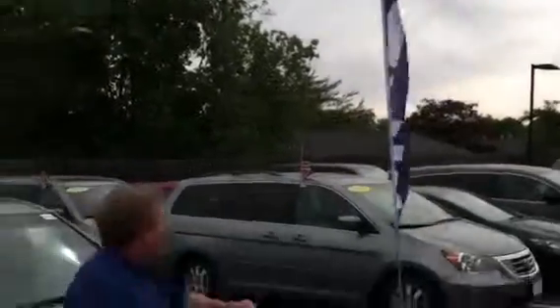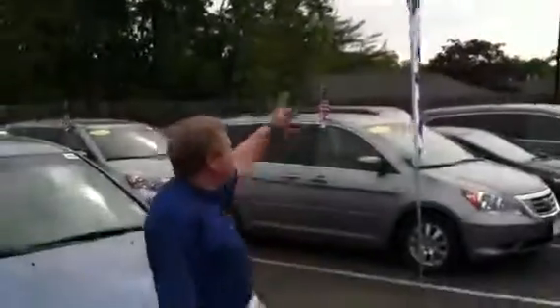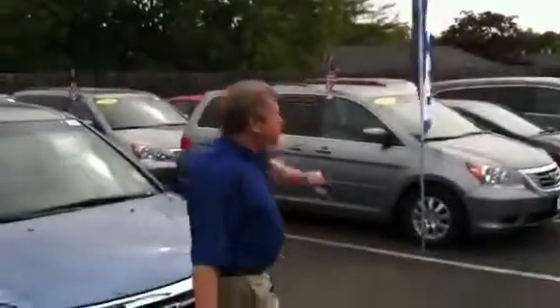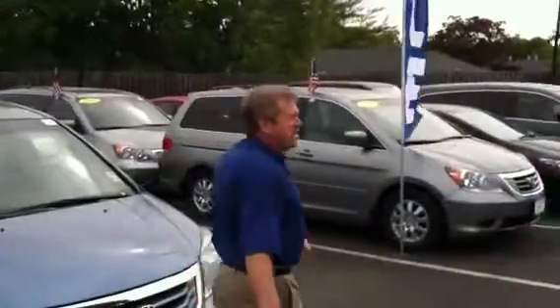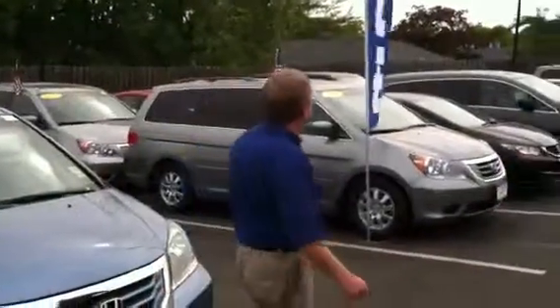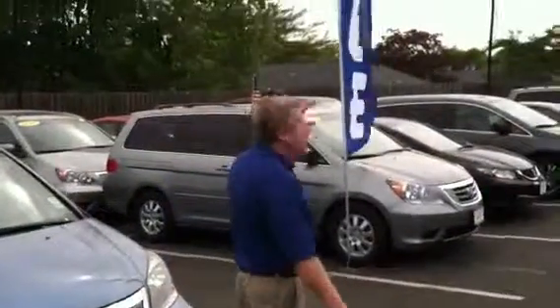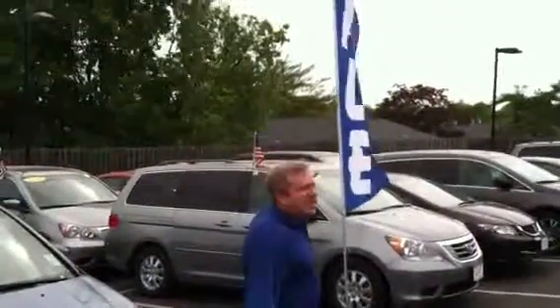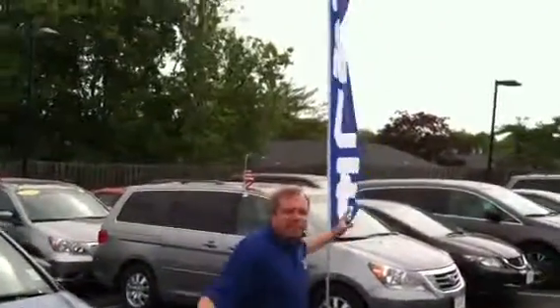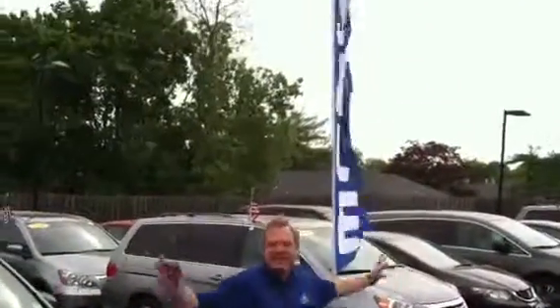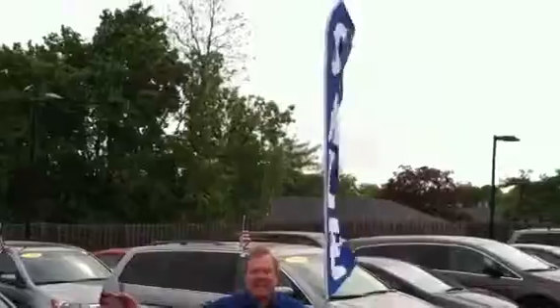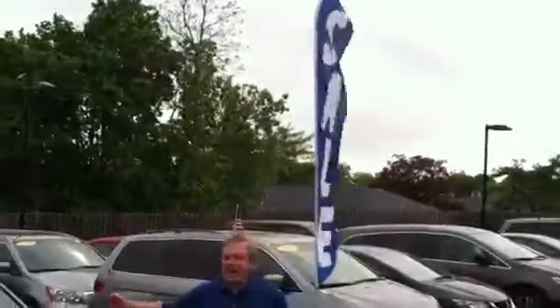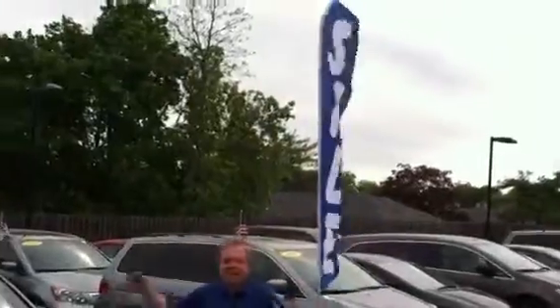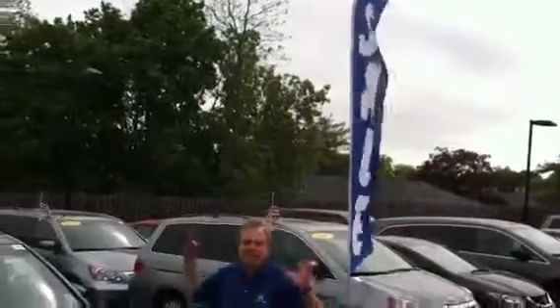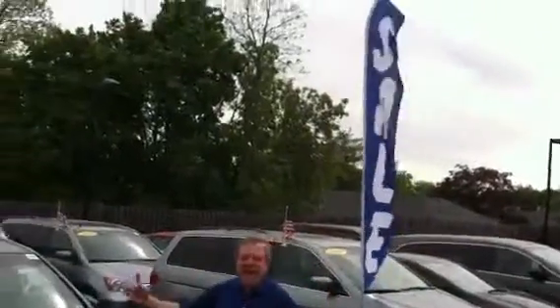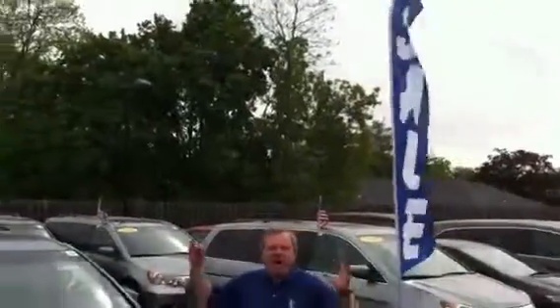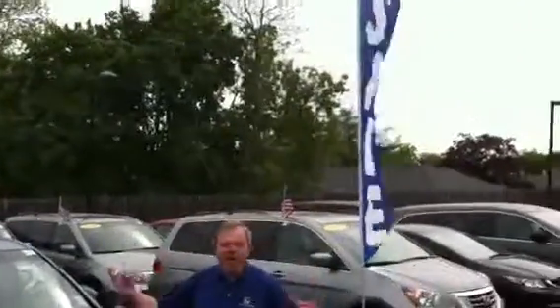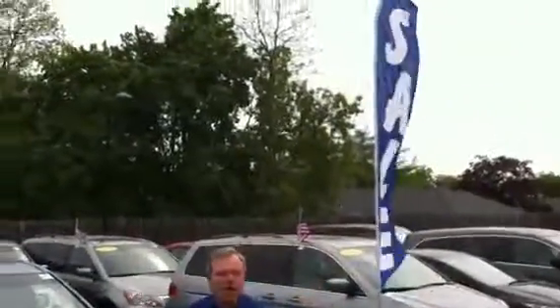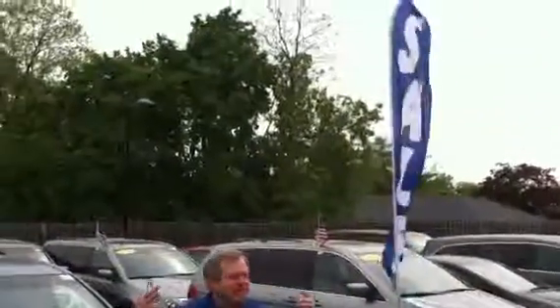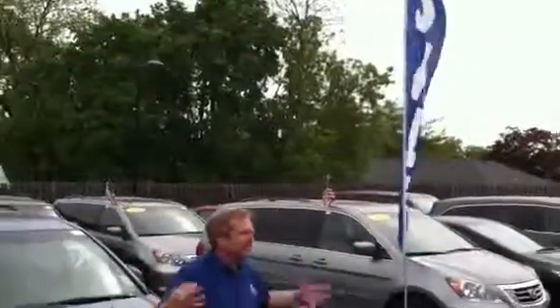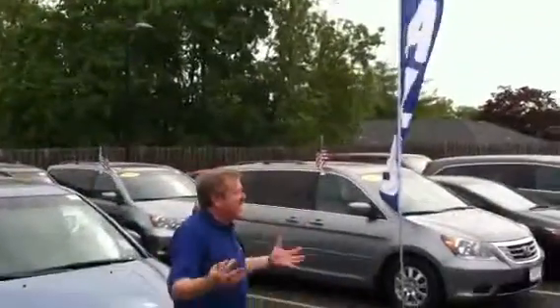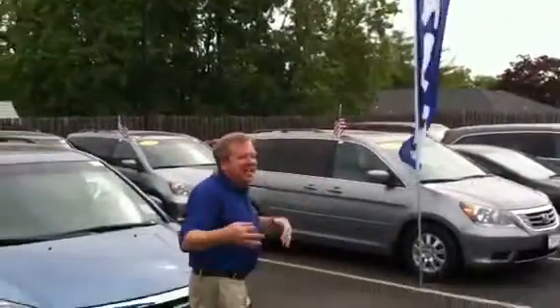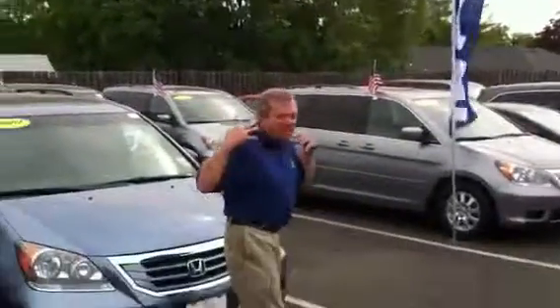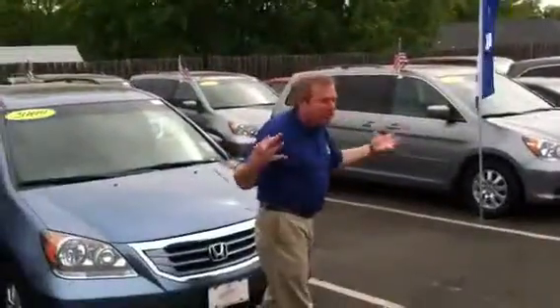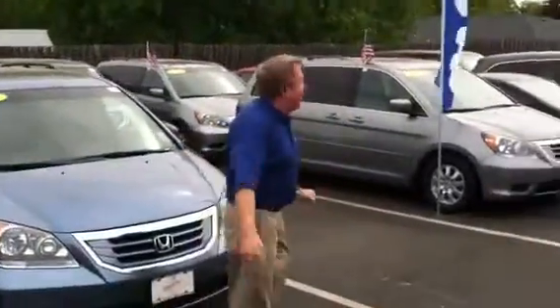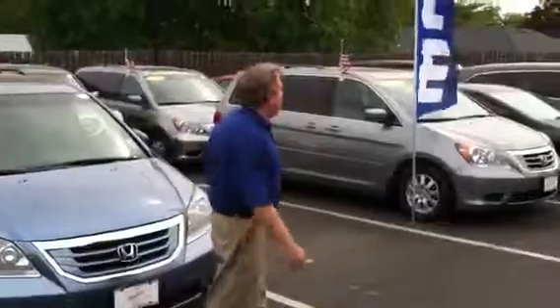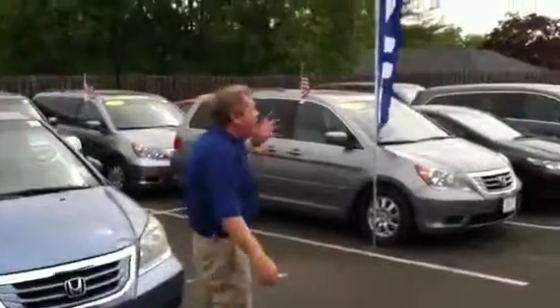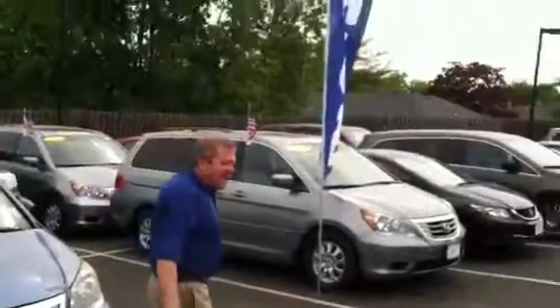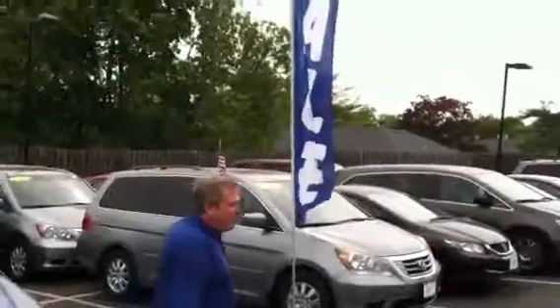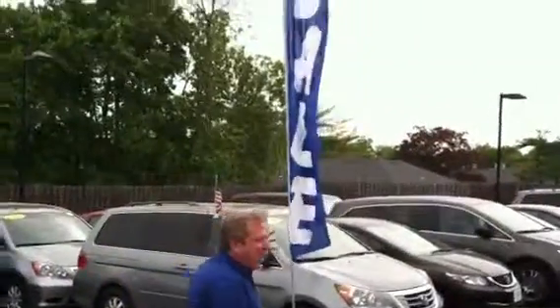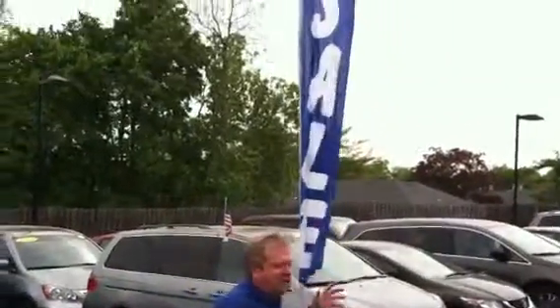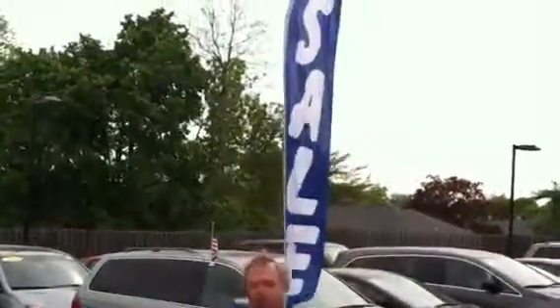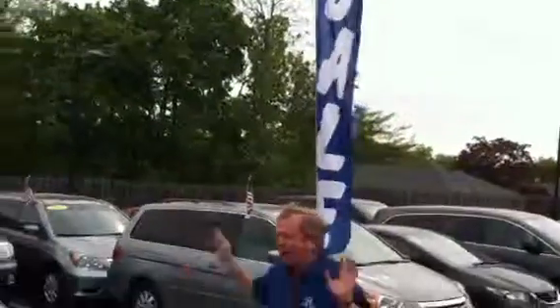Hi and welcome to Madison Honda. We have a big sale here. It's a May of 2013 sale. It's Memorial Day coming in and we are going wild.